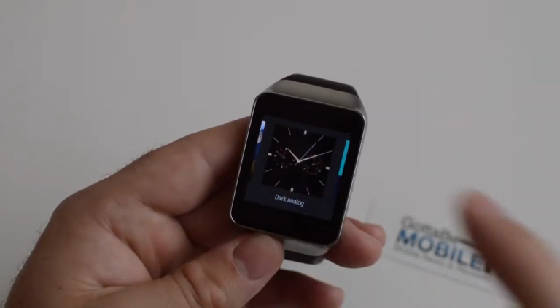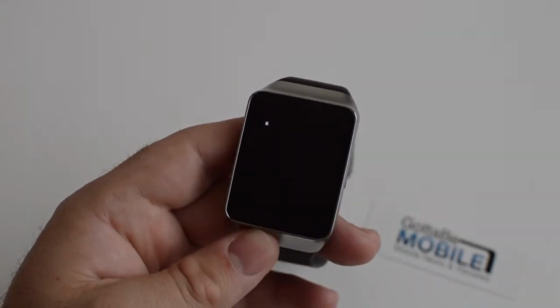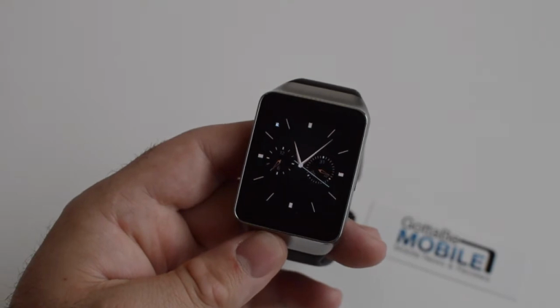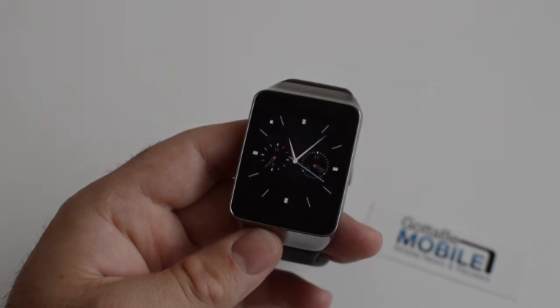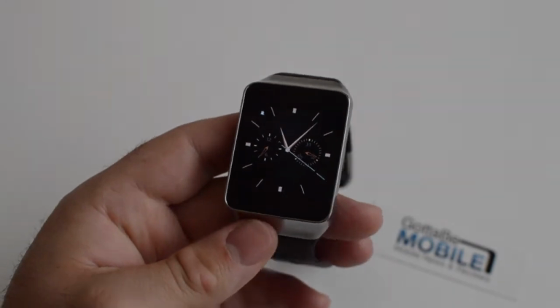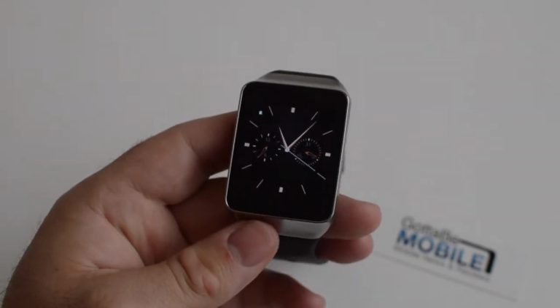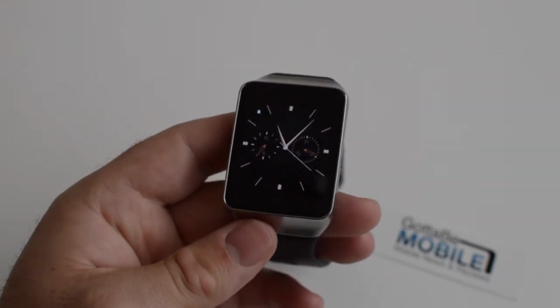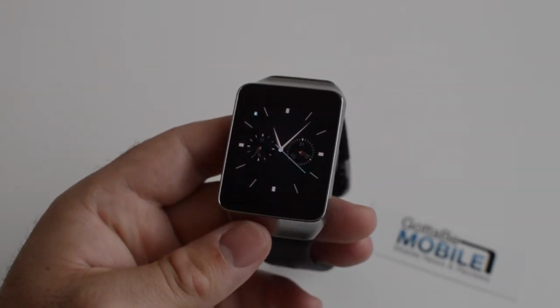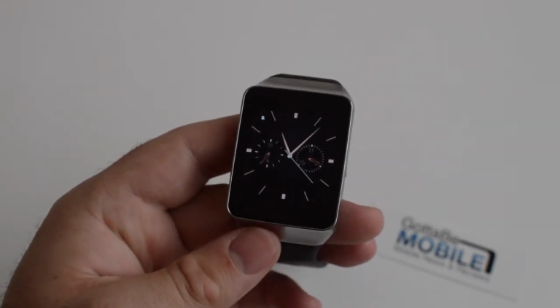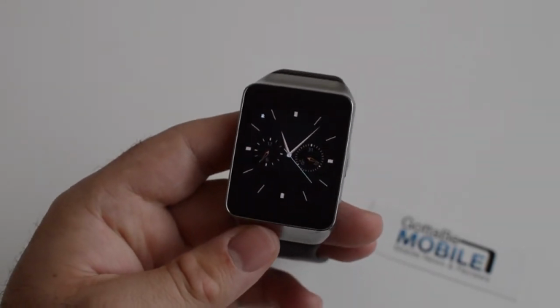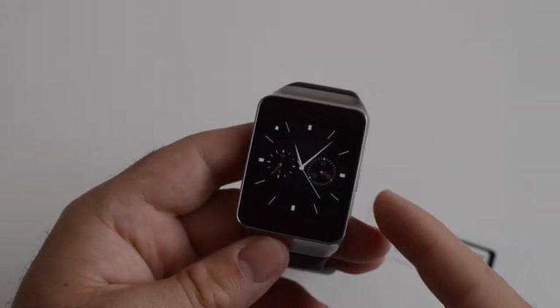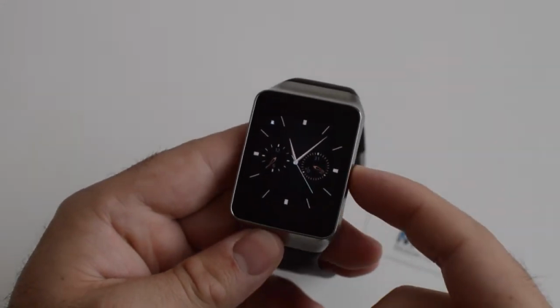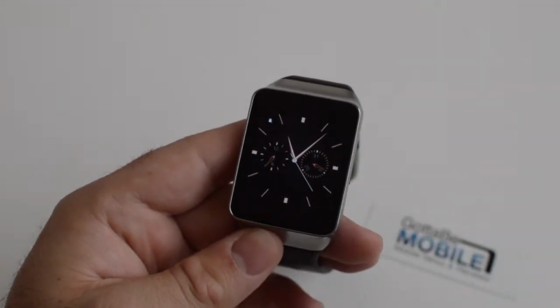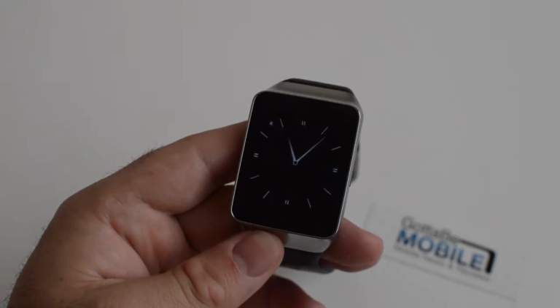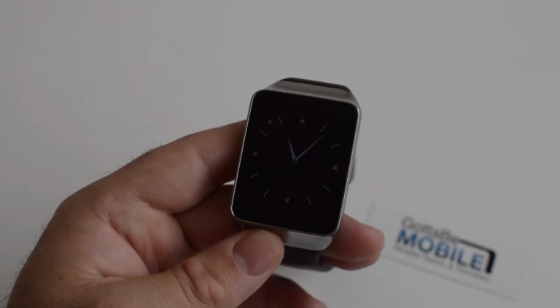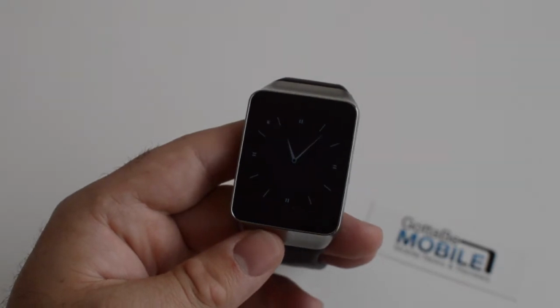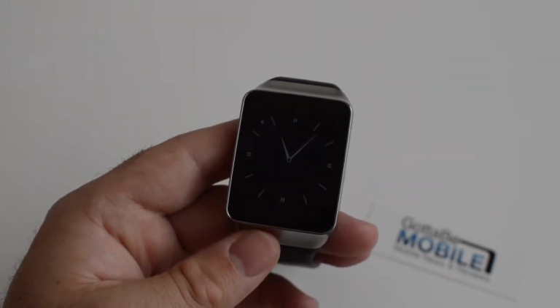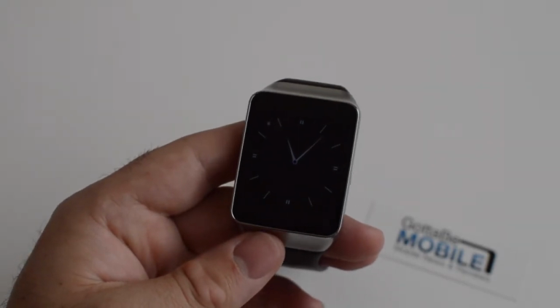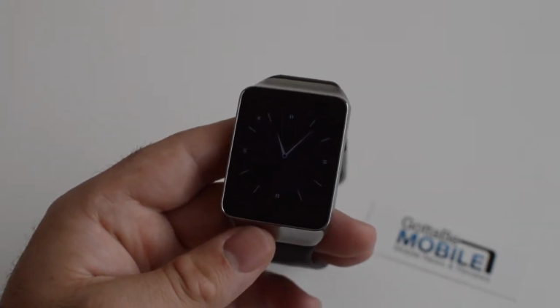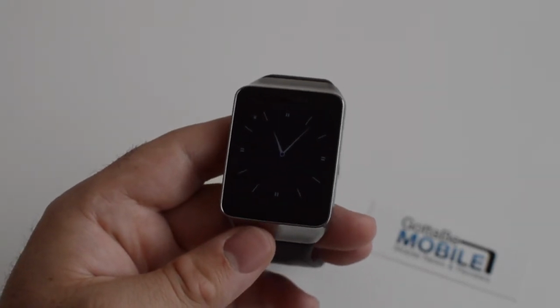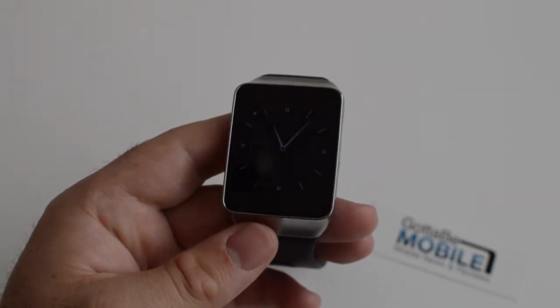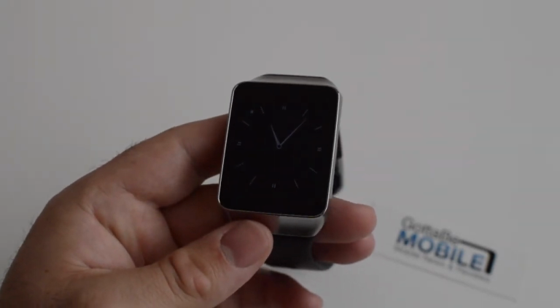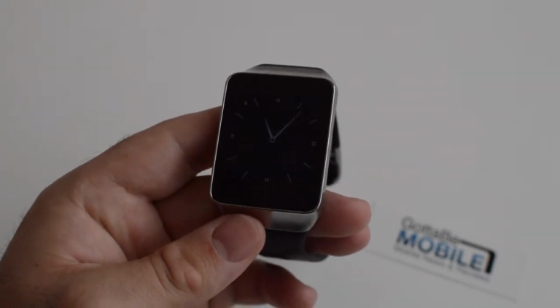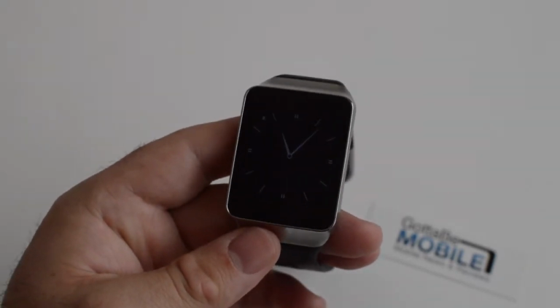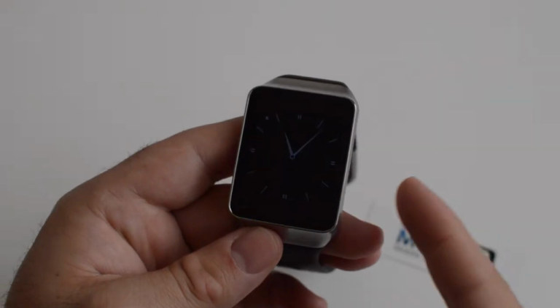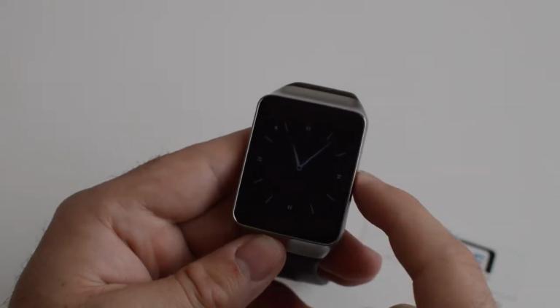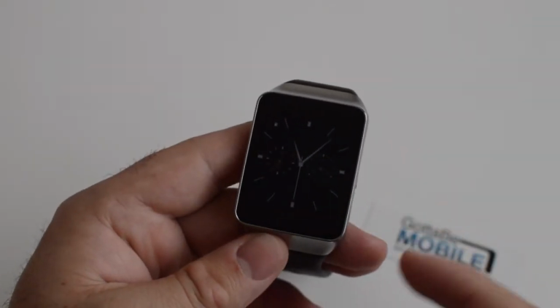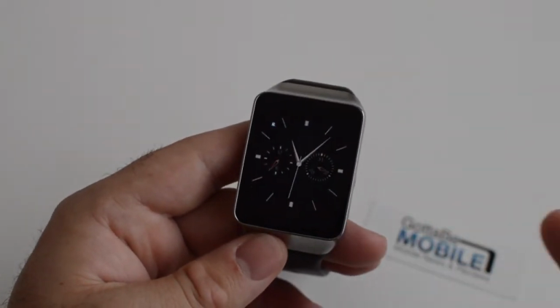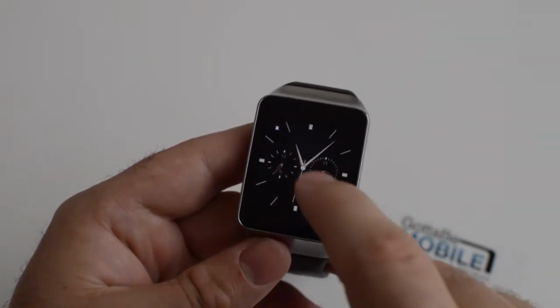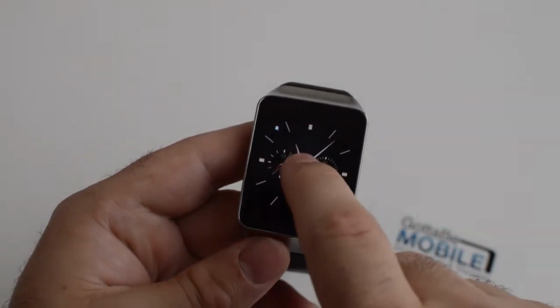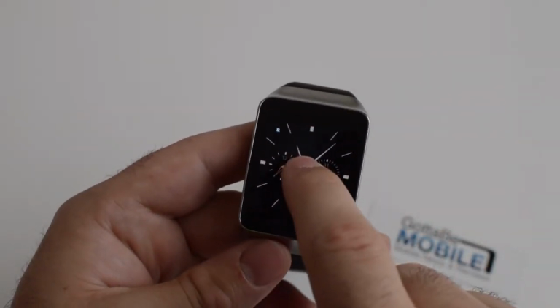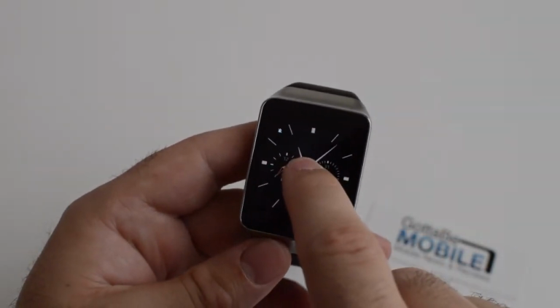Just quickly find any watch face you'd like. This is one of my favorites — it's very neat and fancy looking. And then when the screen kind of dims, you have this very minimal, simple, clean but very familiar watch face for most users. And then of course, once the screen's on, you push and hold again.